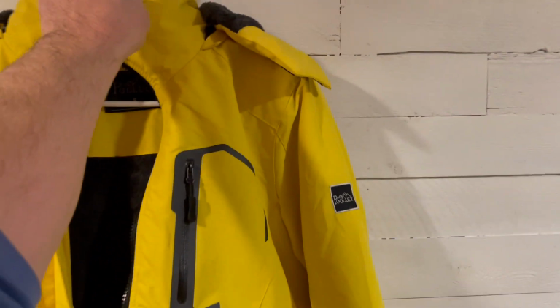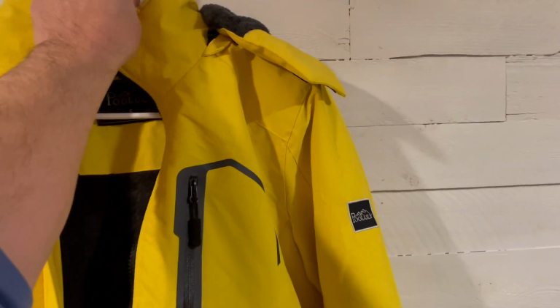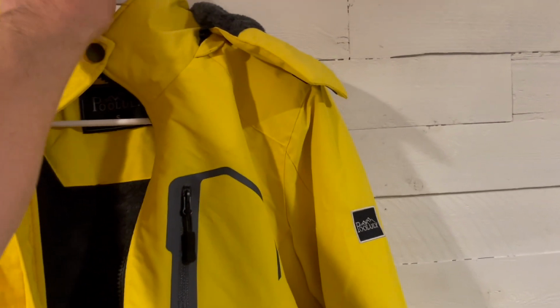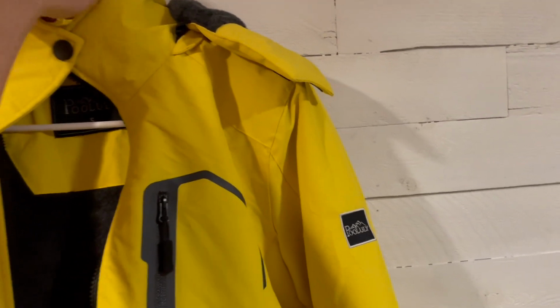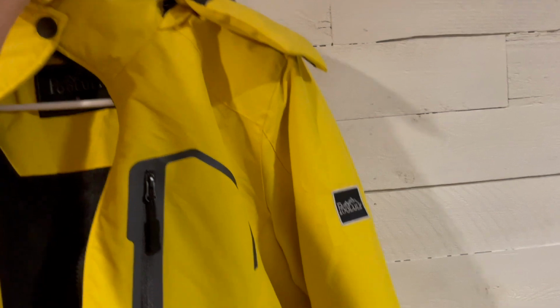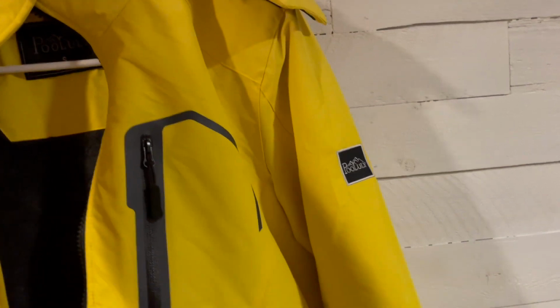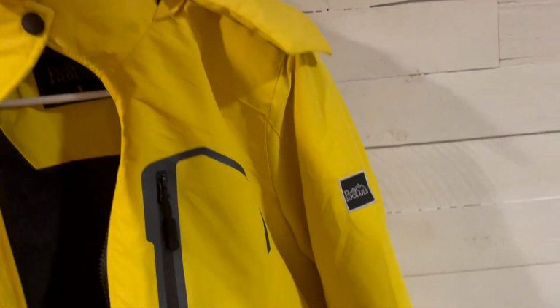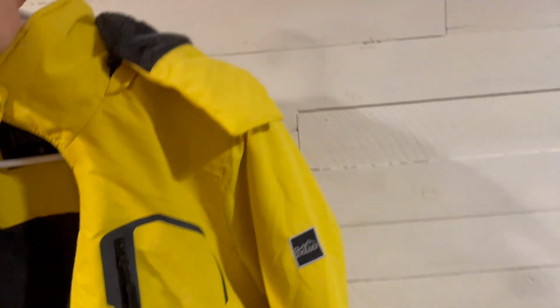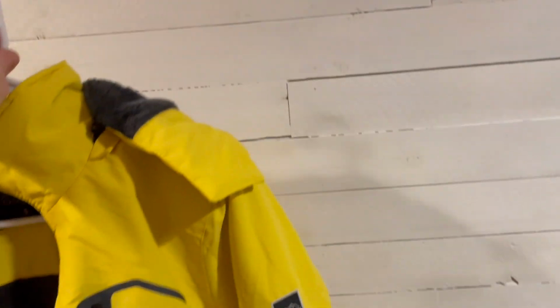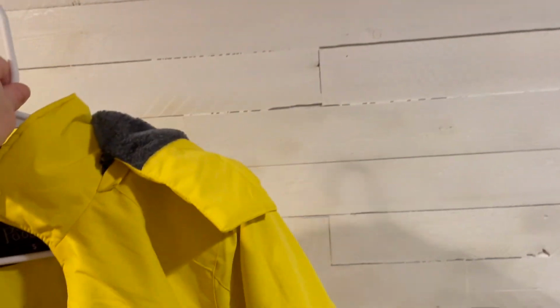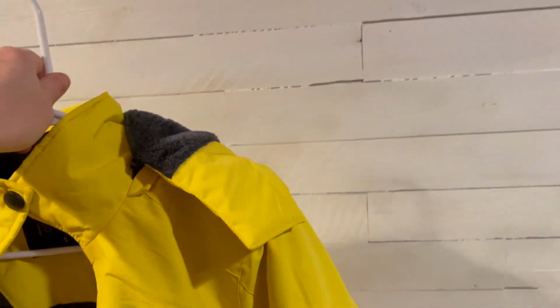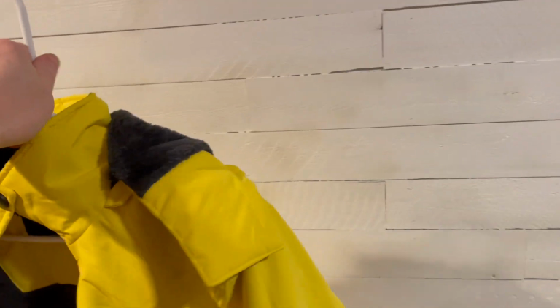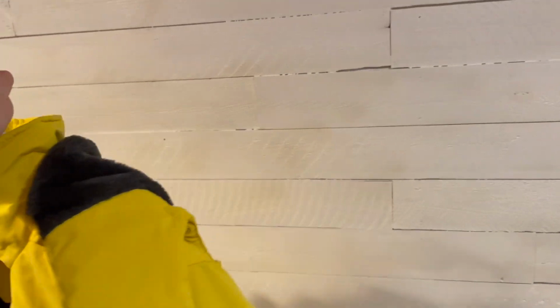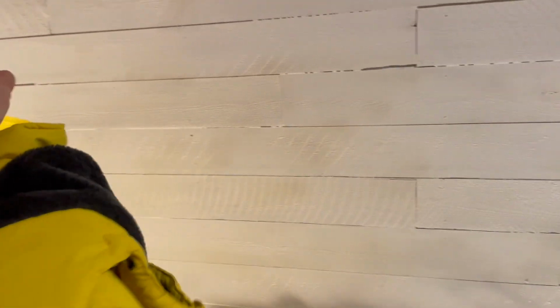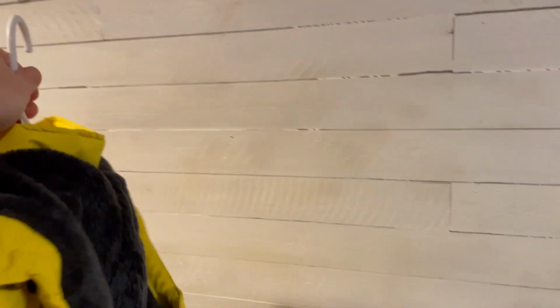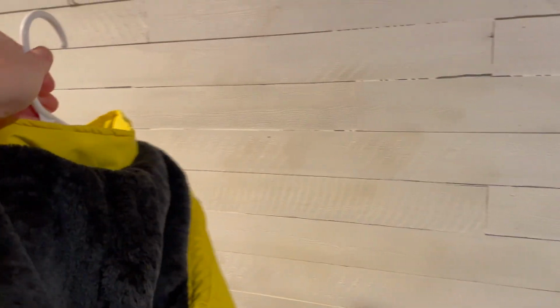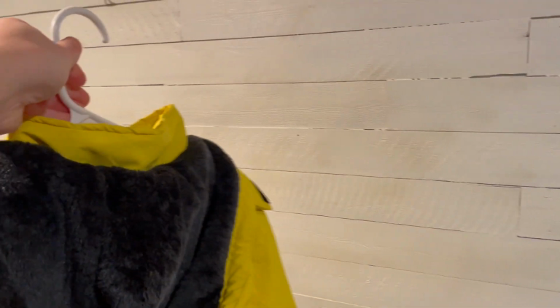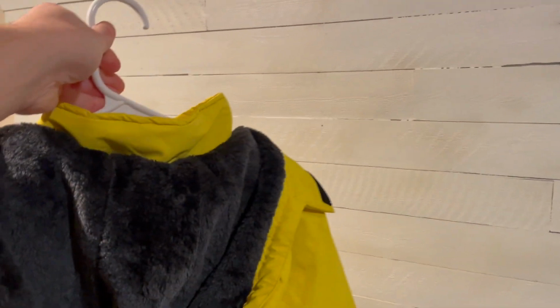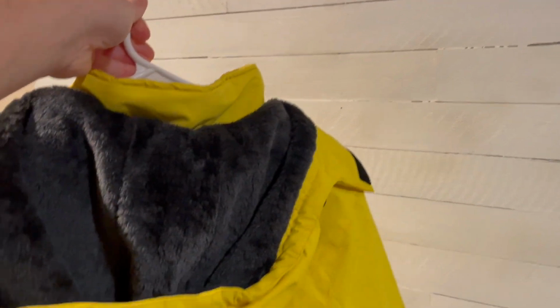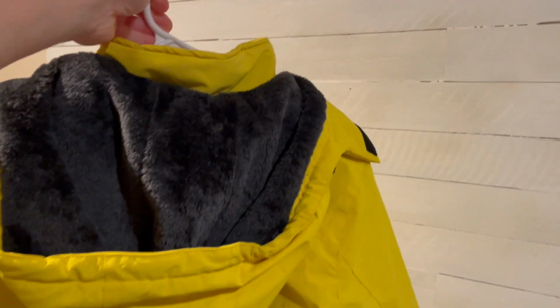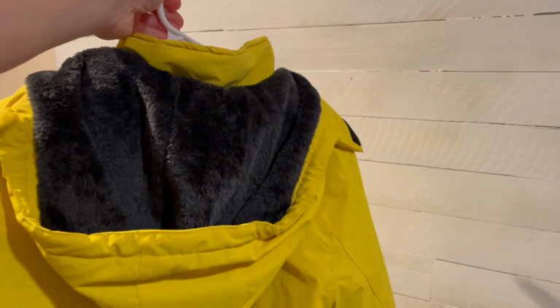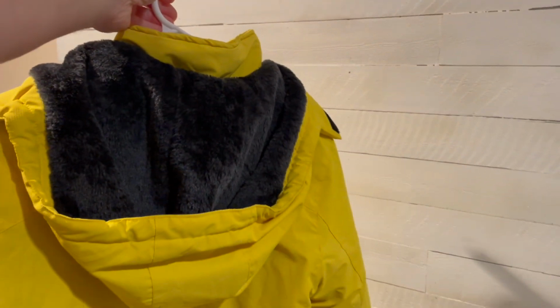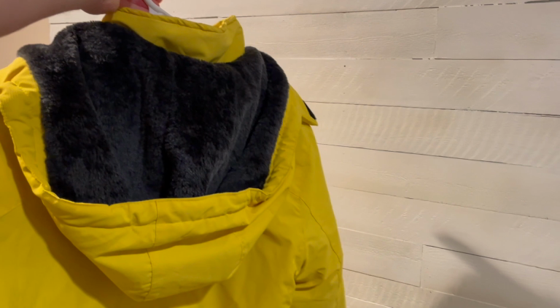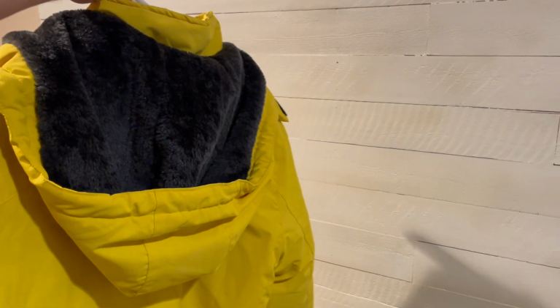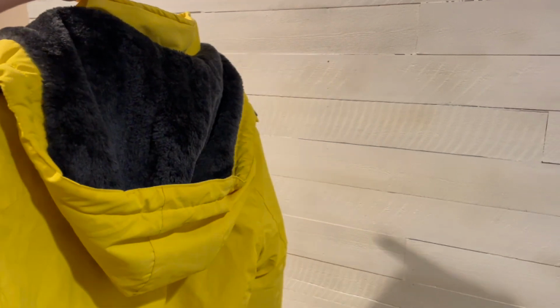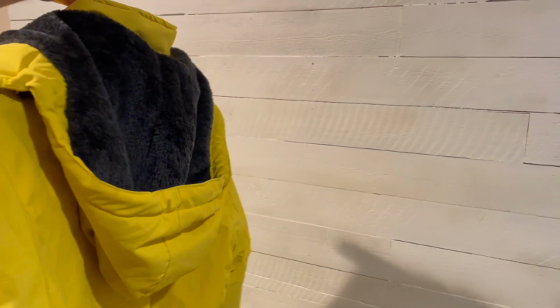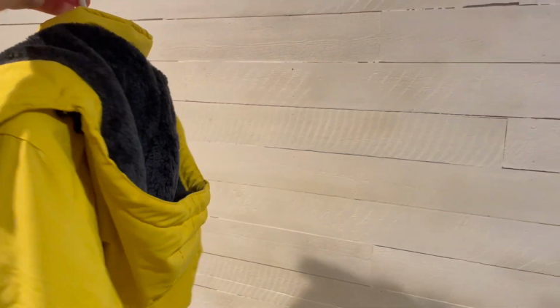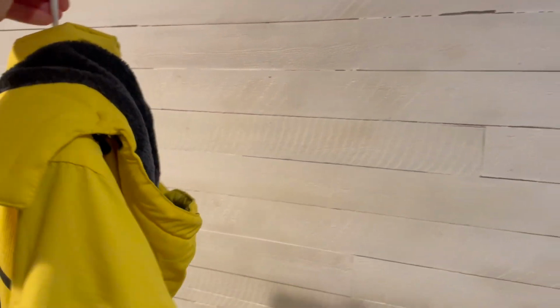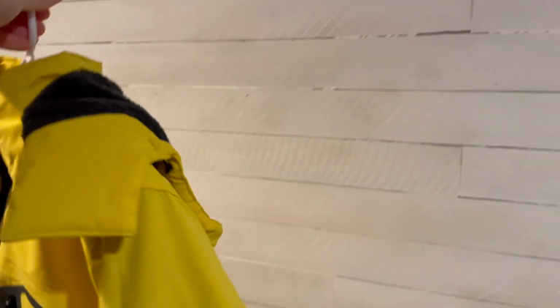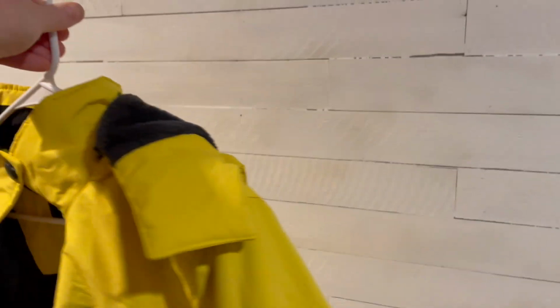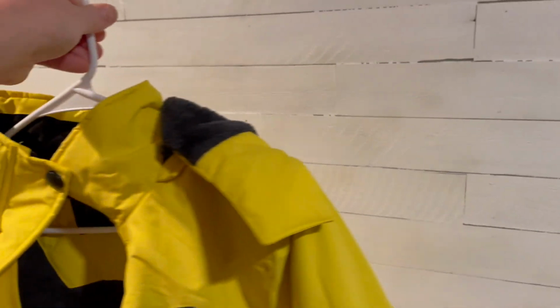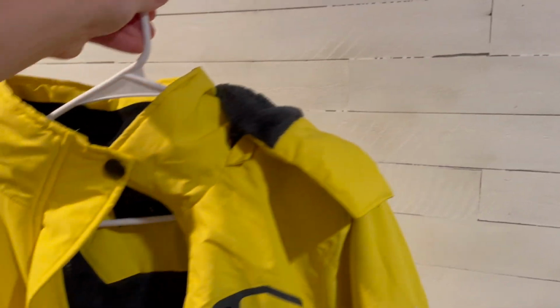Additionally, there's a hood on this, which is handy, and it's also removable. So if you don't want the hood for a certain period of time, you can take it off and put it back on whenever you're ready.